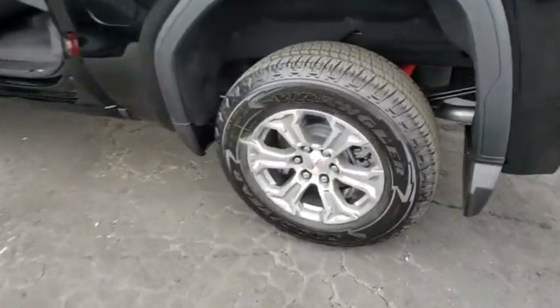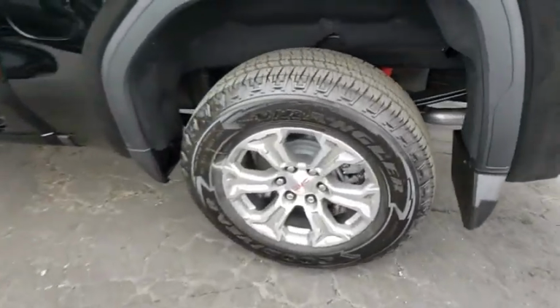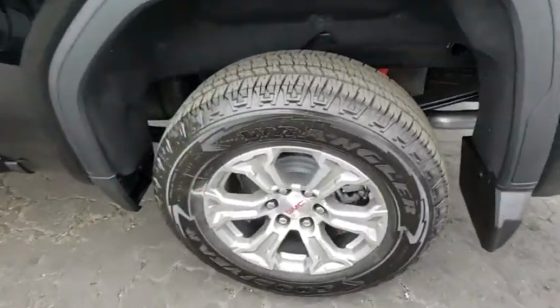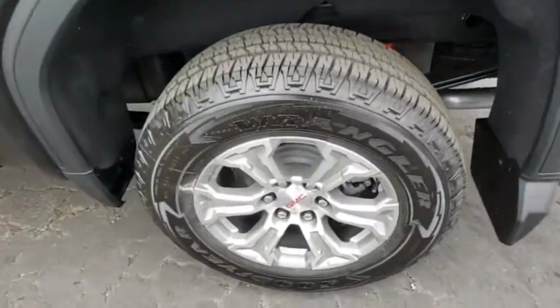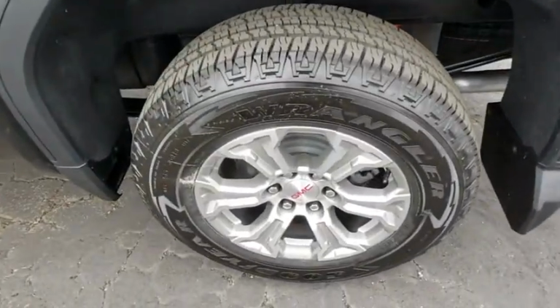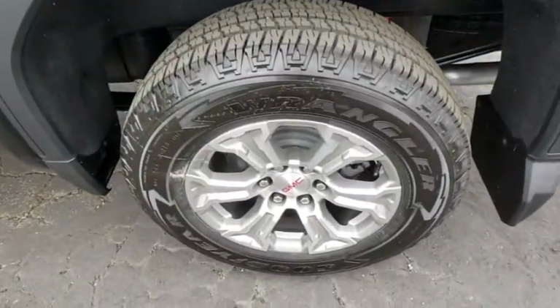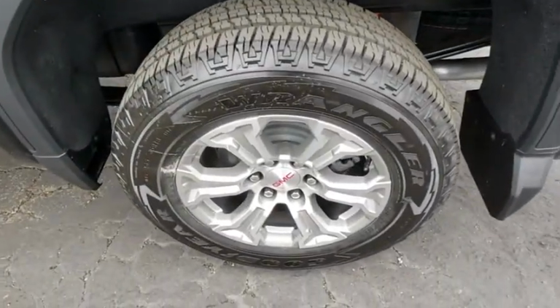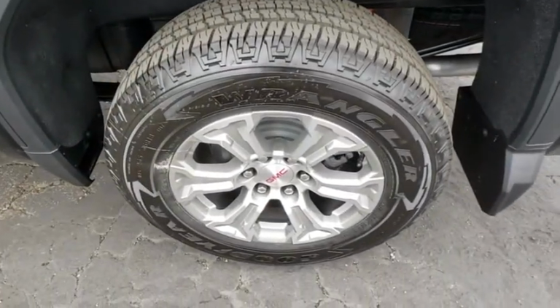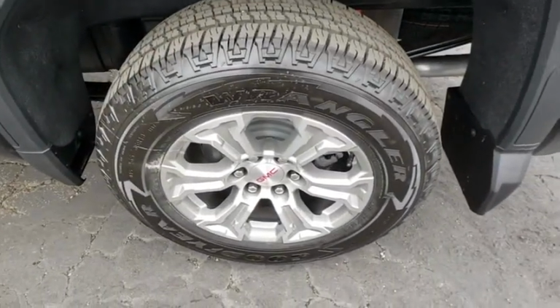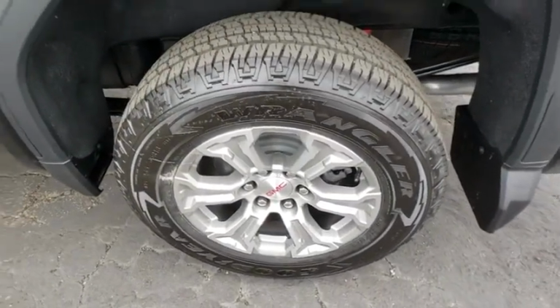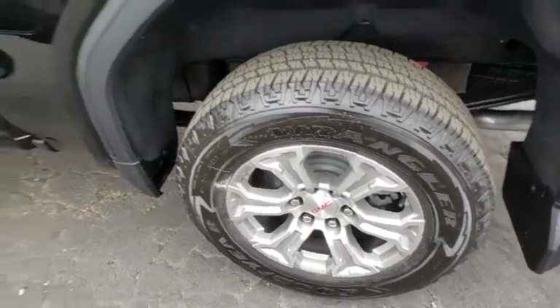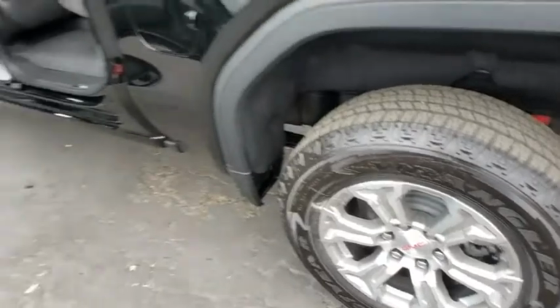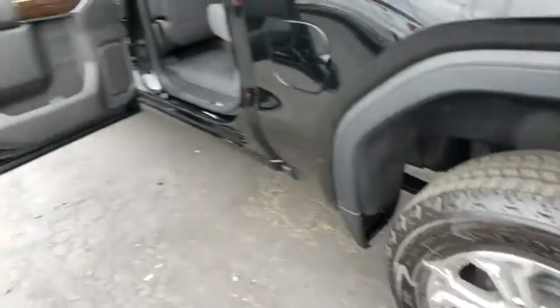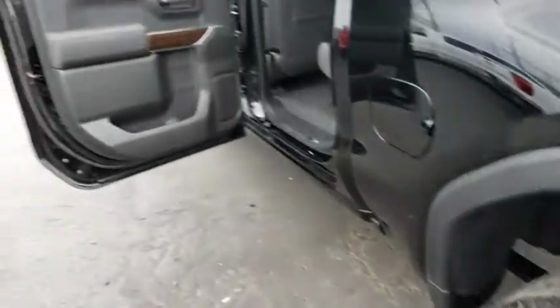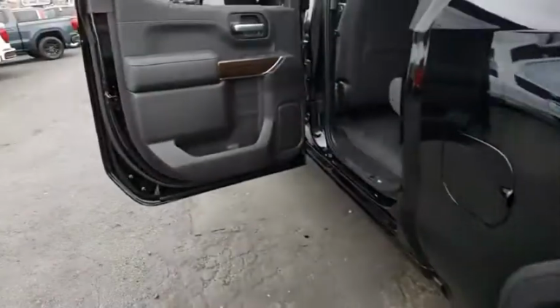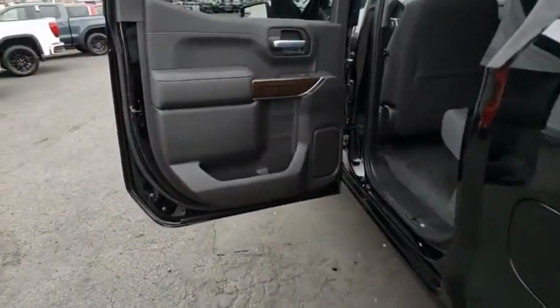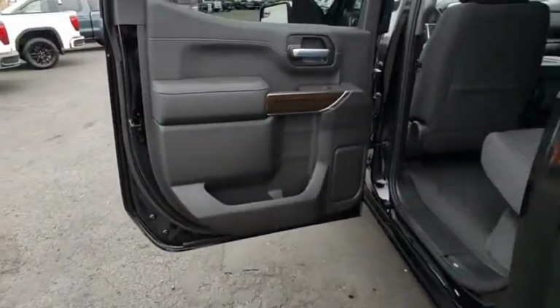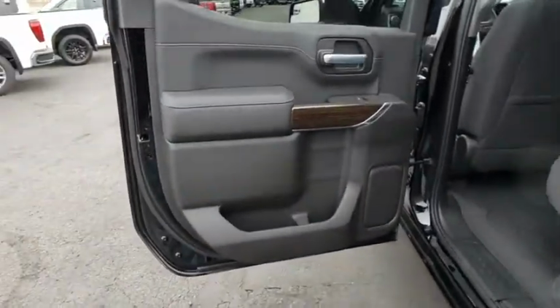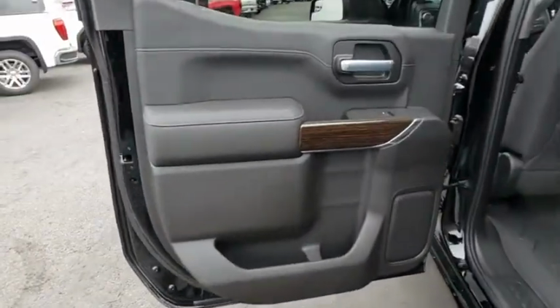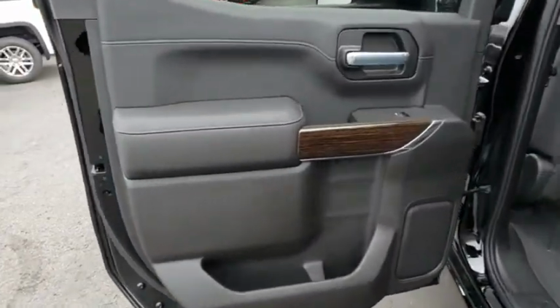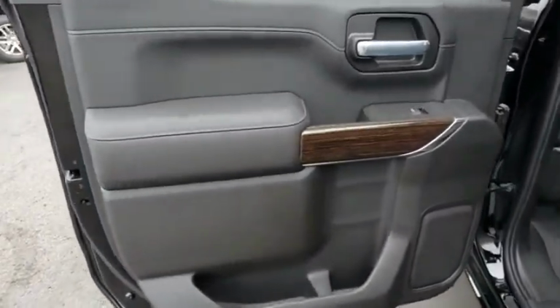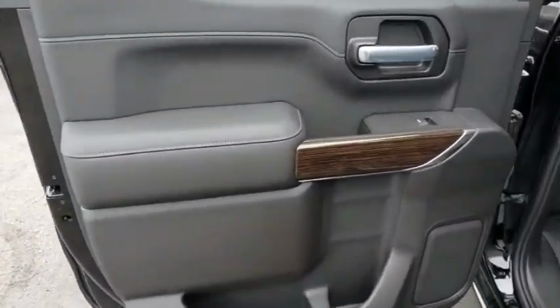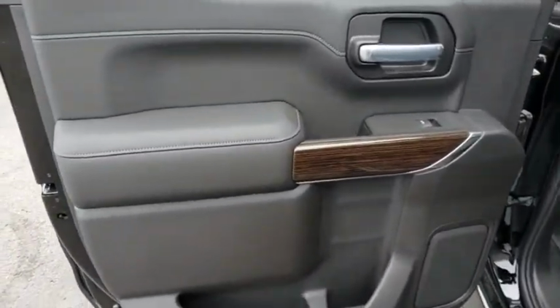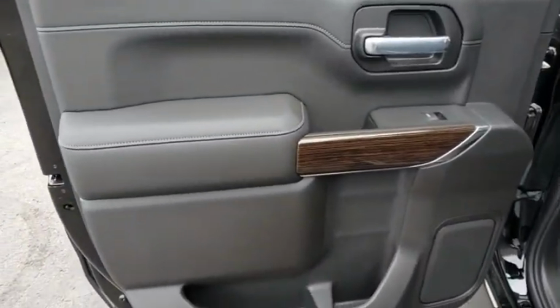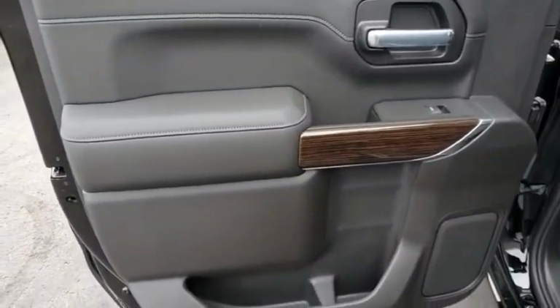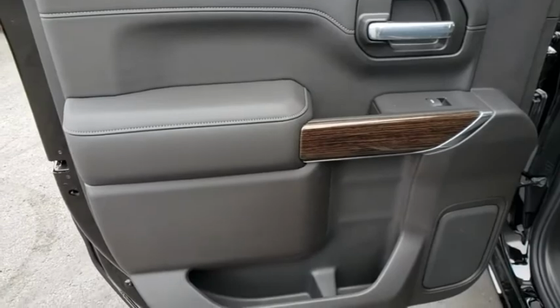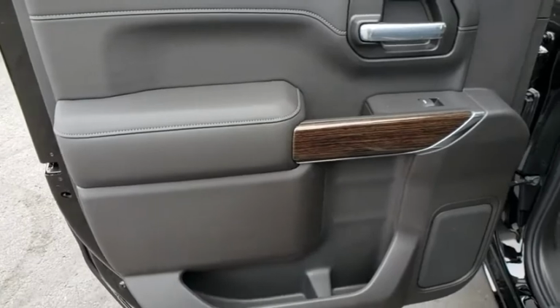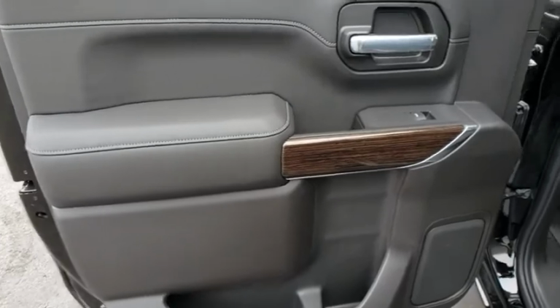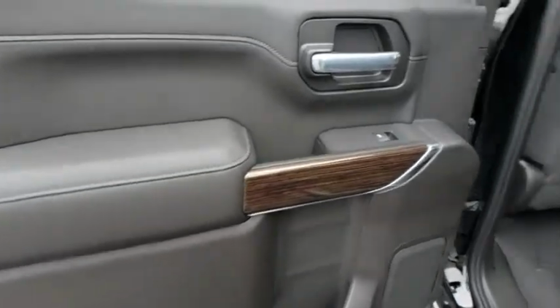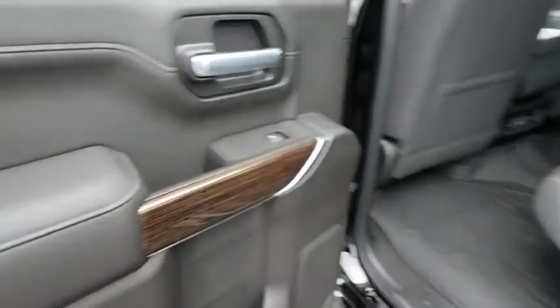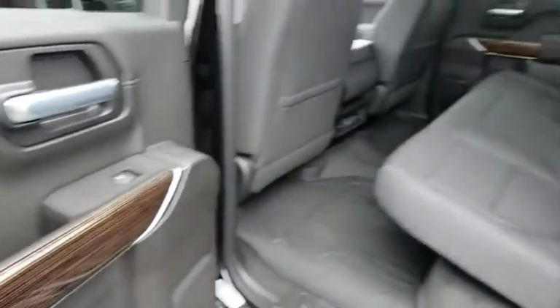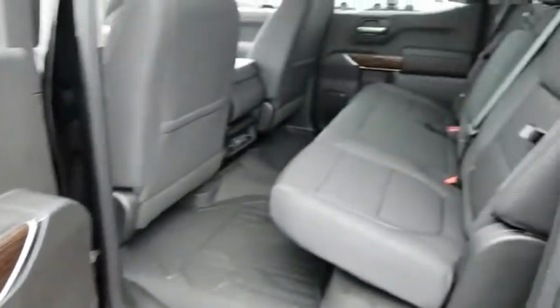Power door locks, compass, trip computer, power windows, electronic stability control, heated steering wheel, remote keyless entry, brake assist, tachometer, dual zone climate control.